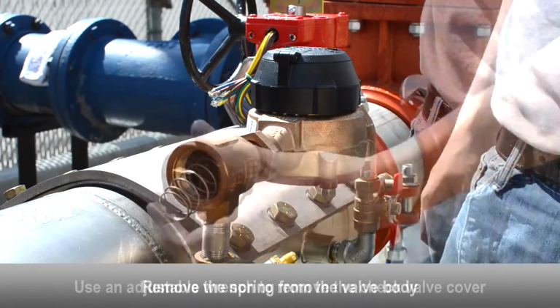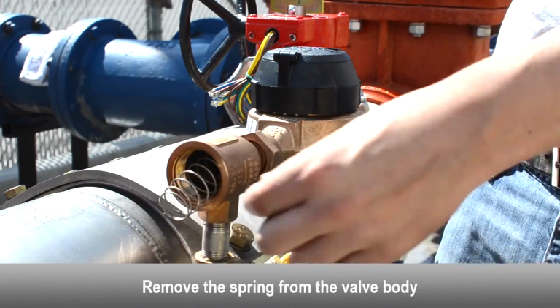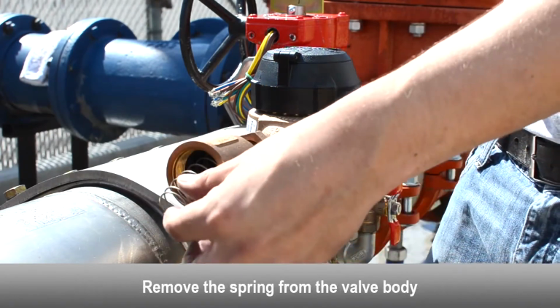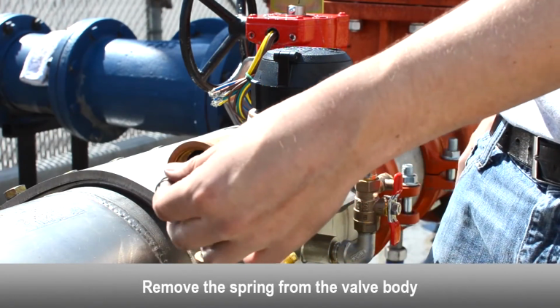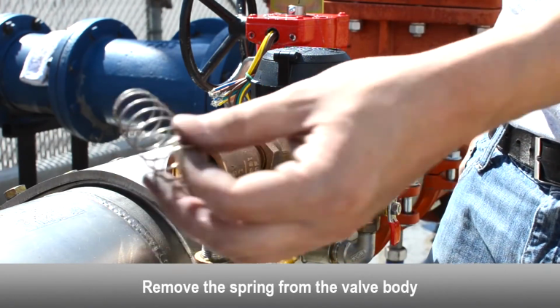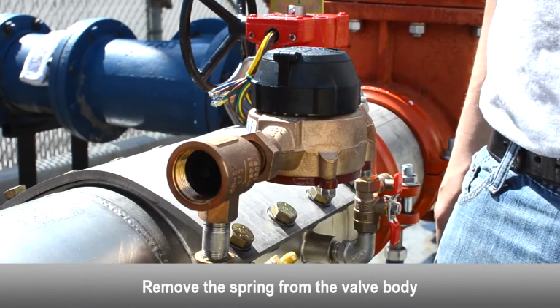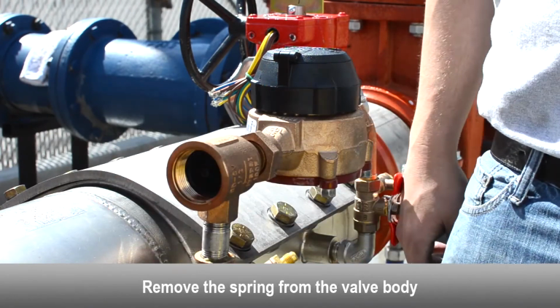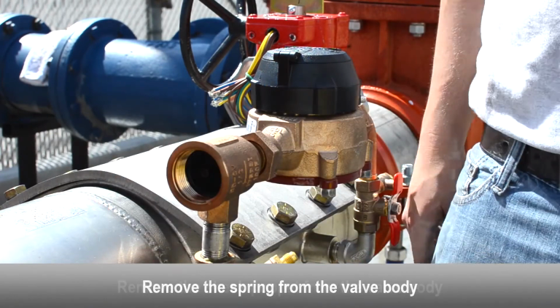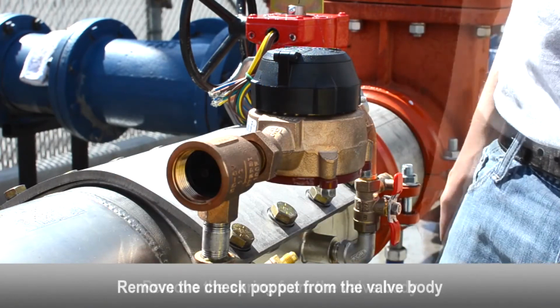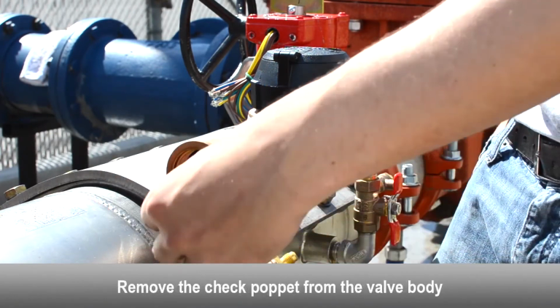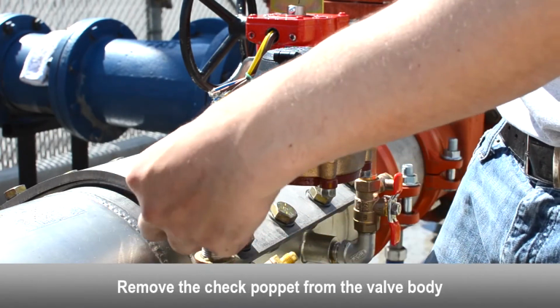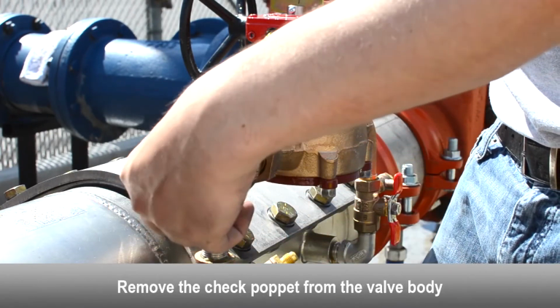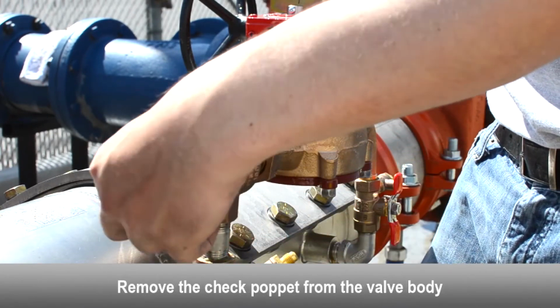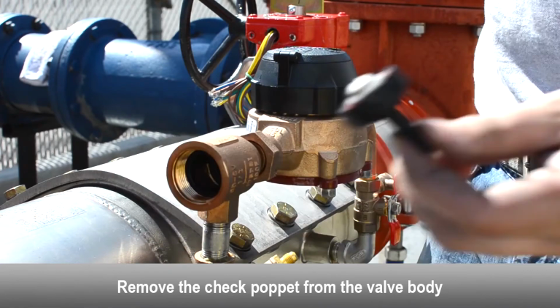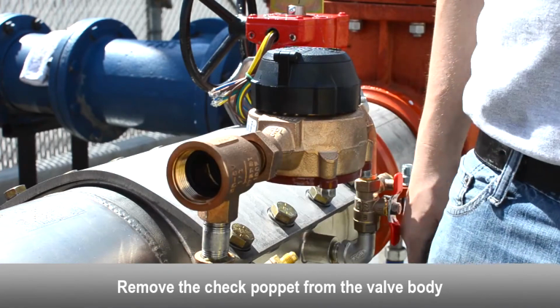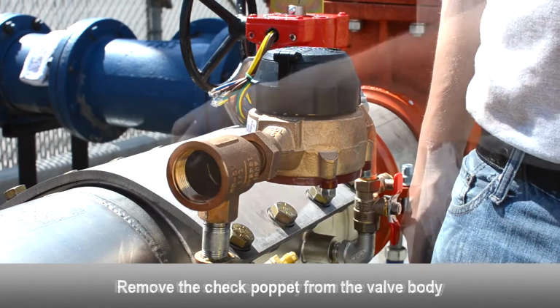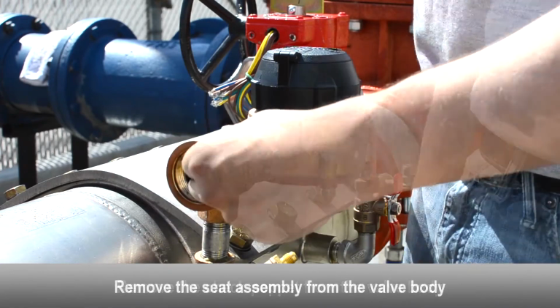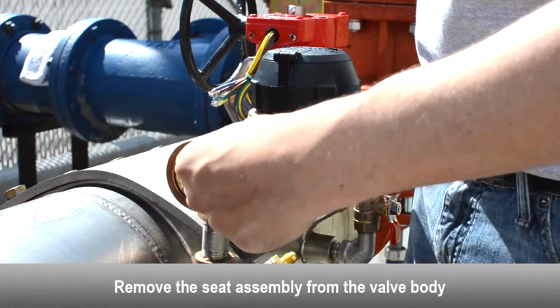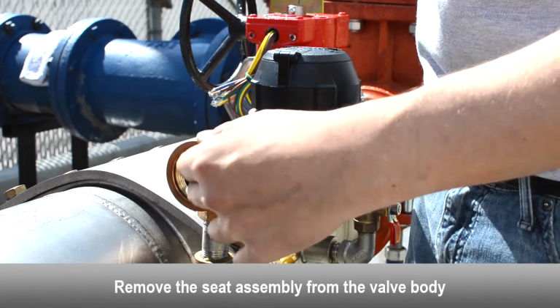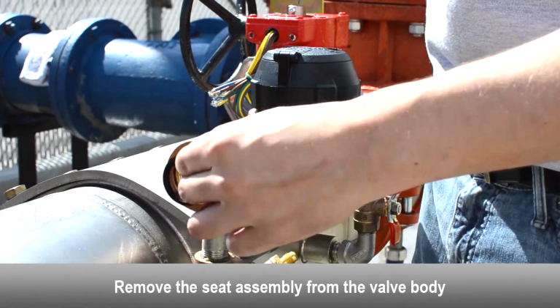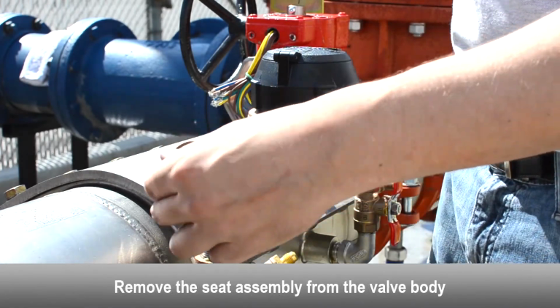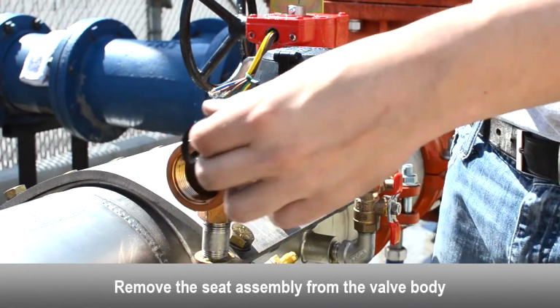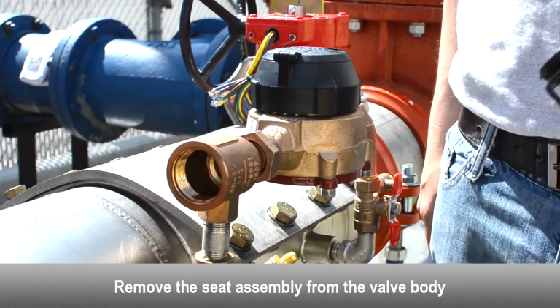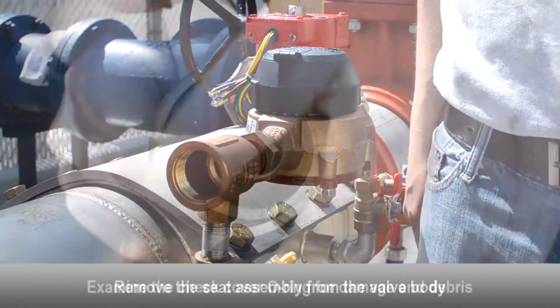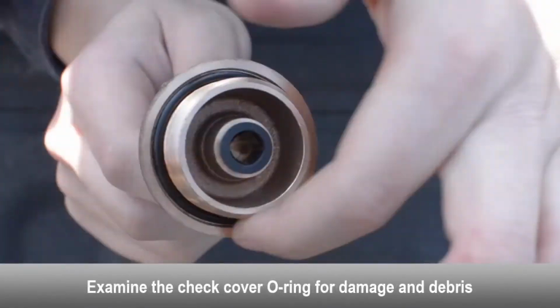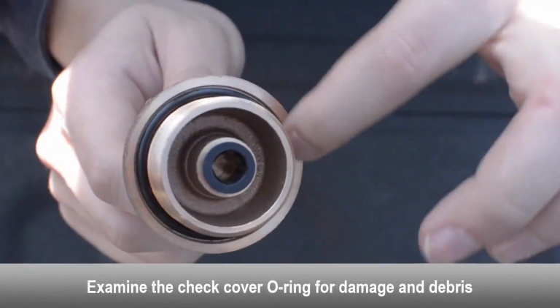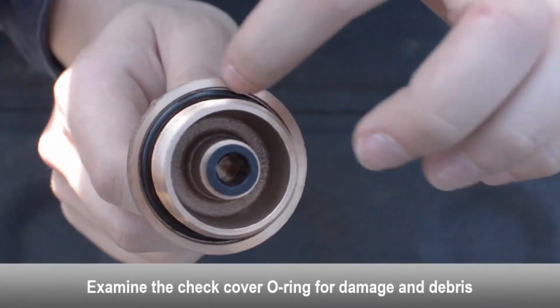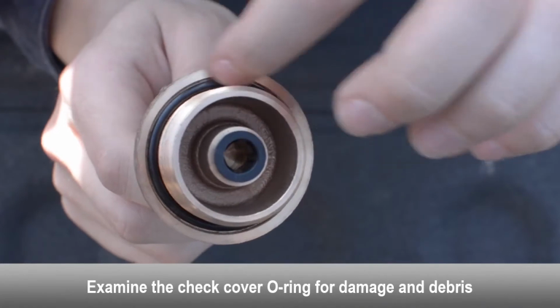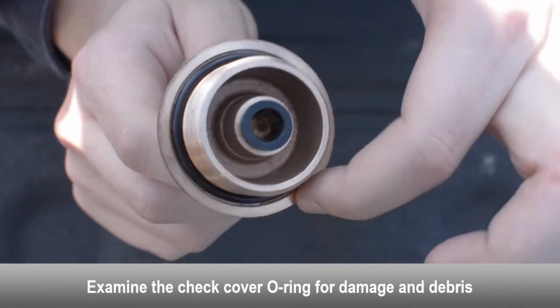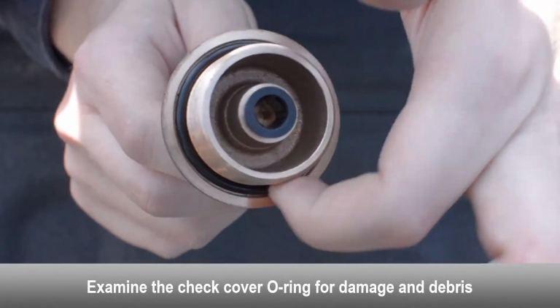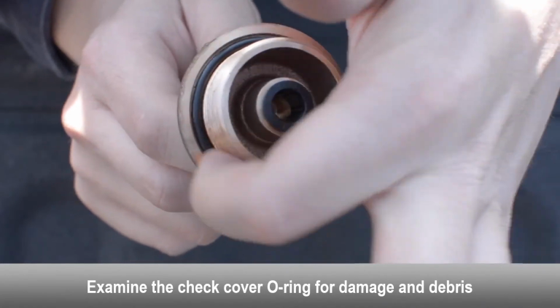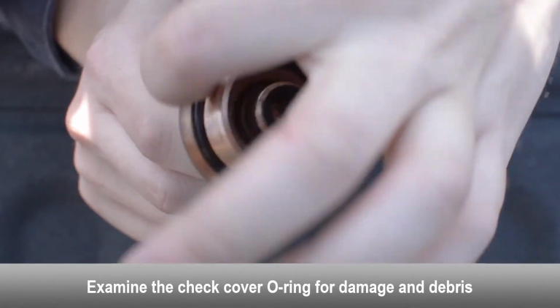Remove the spring from the valve body. Remove the check poppet from the valve body. Remove the seat assembly from the valve body and examine the check cover o-ring for damage and debris.